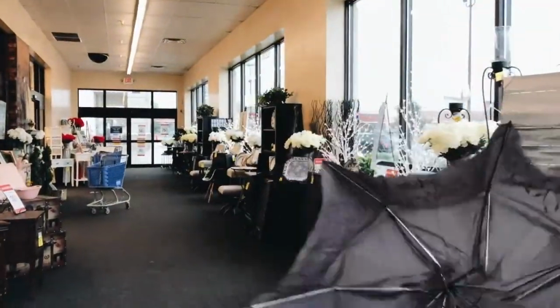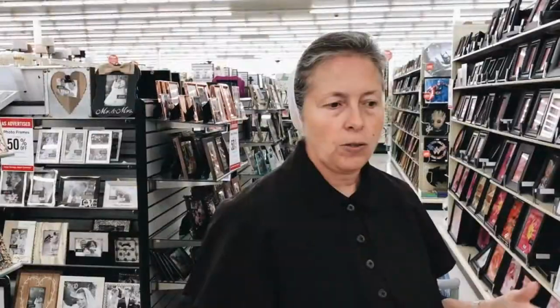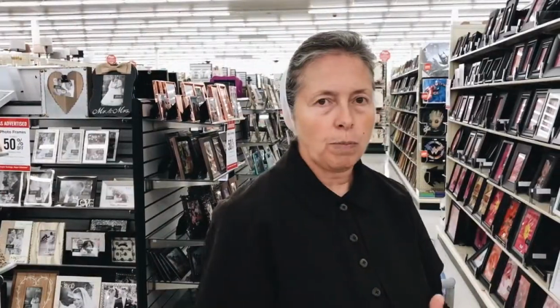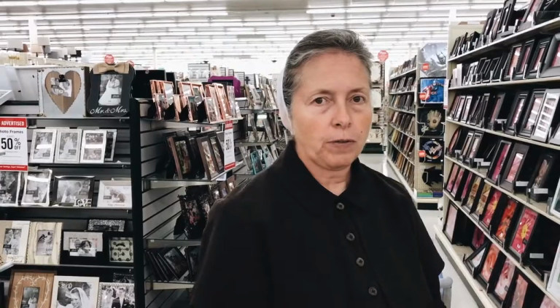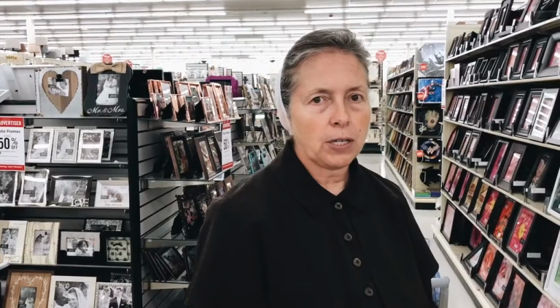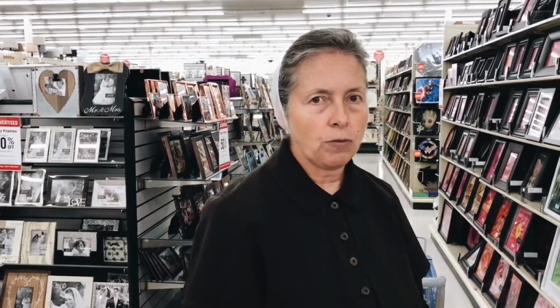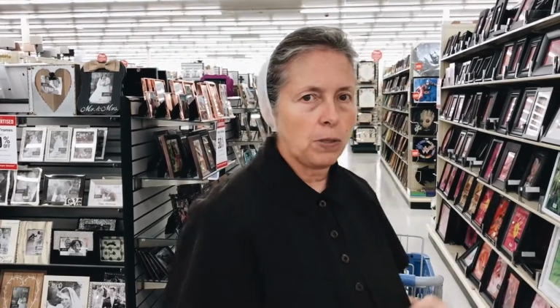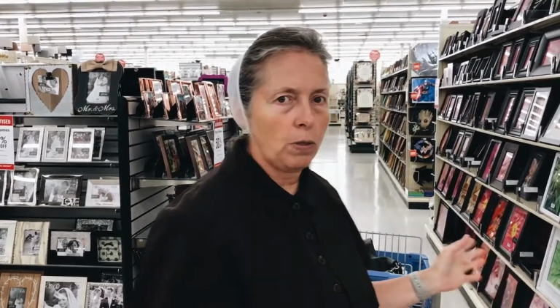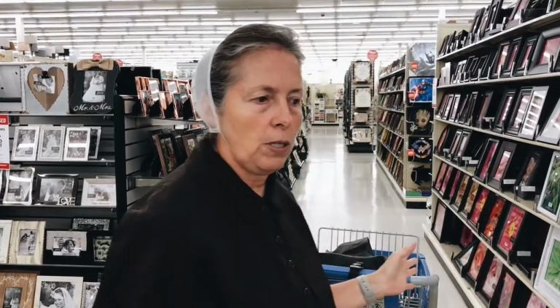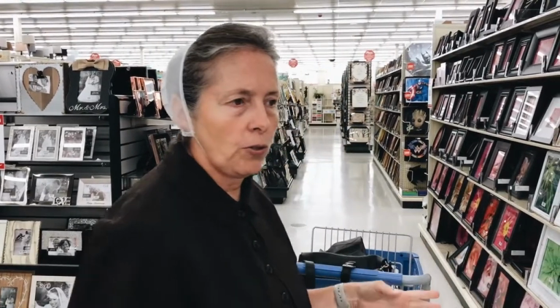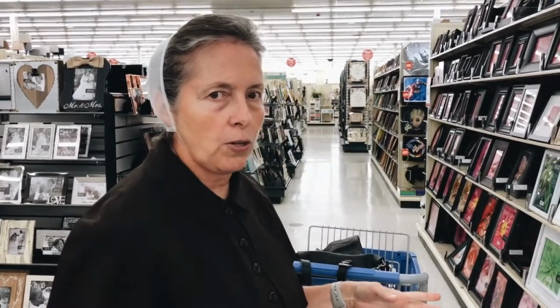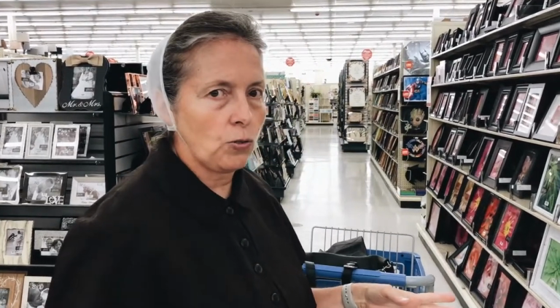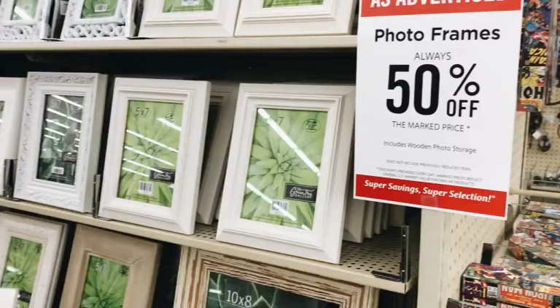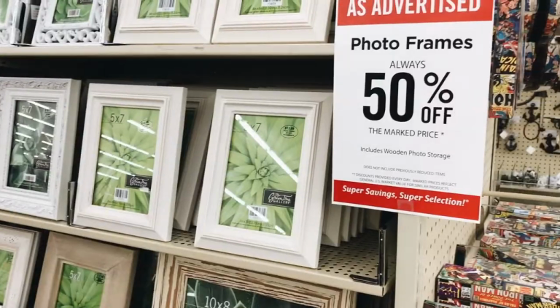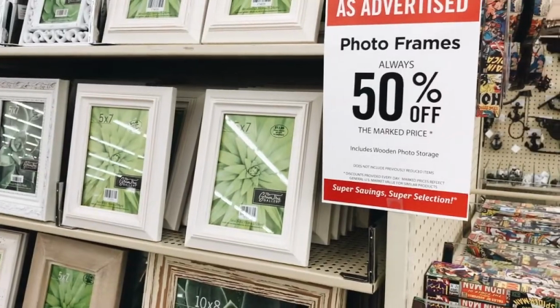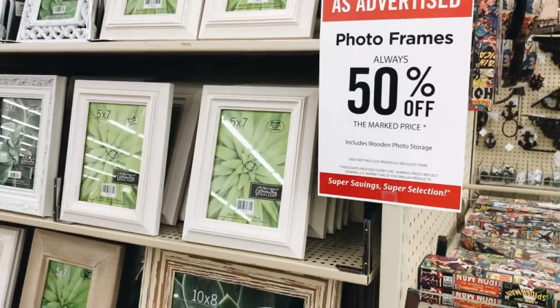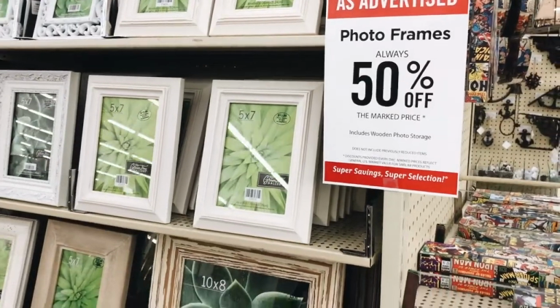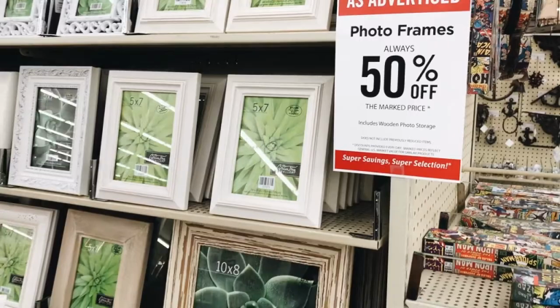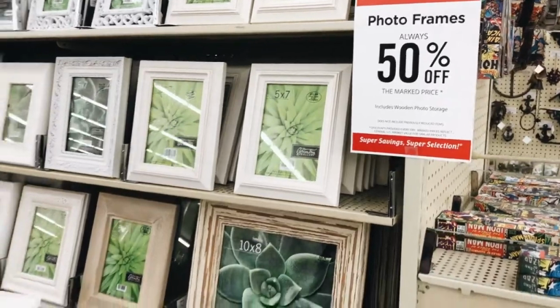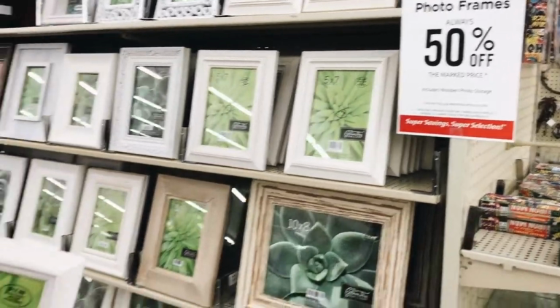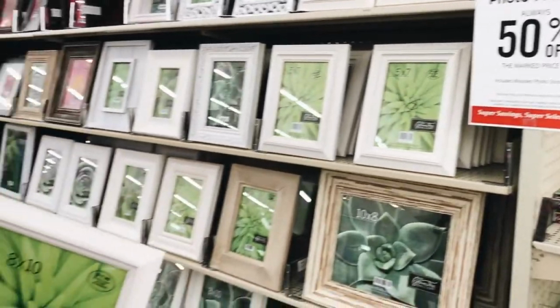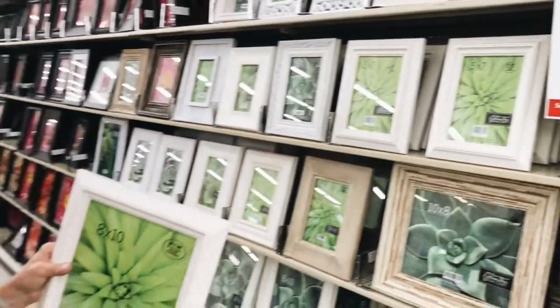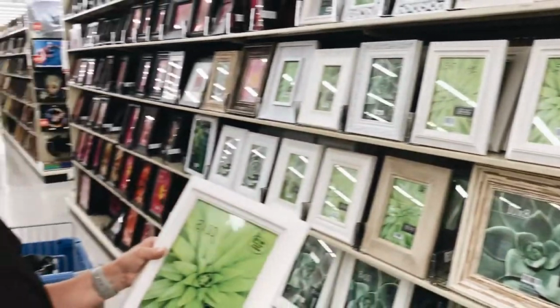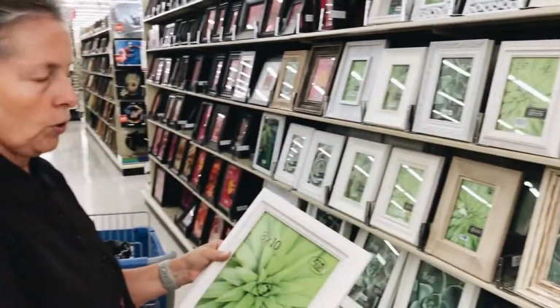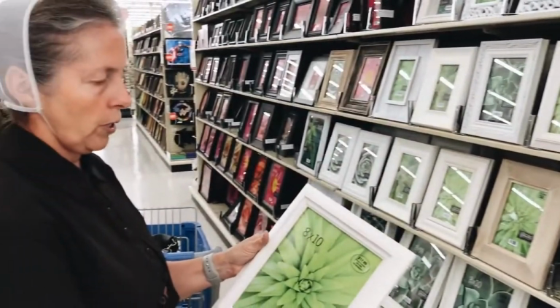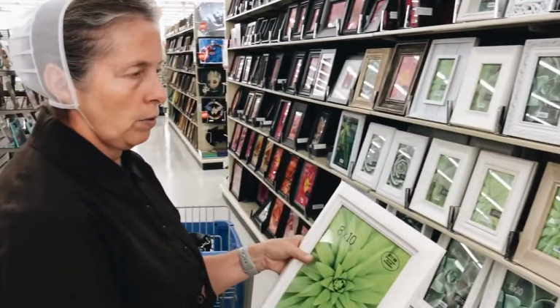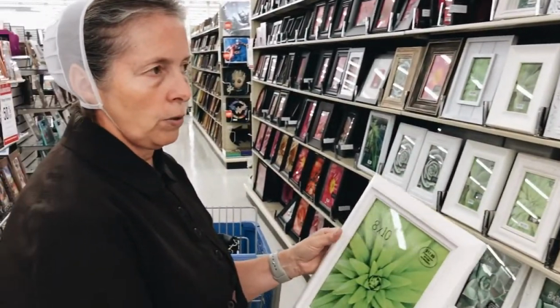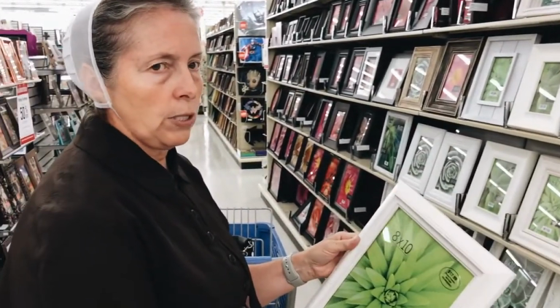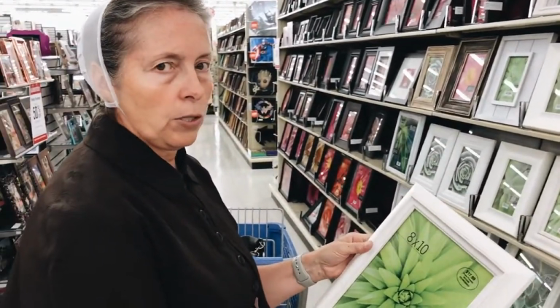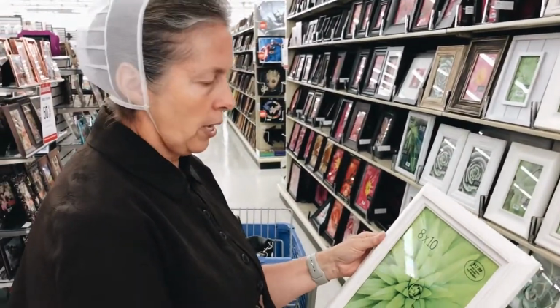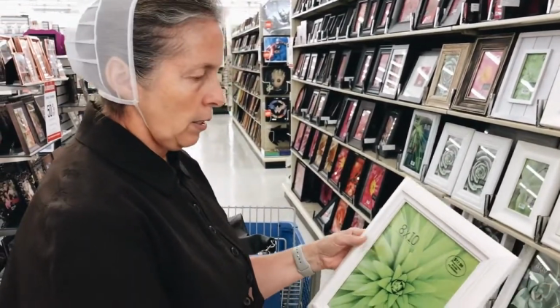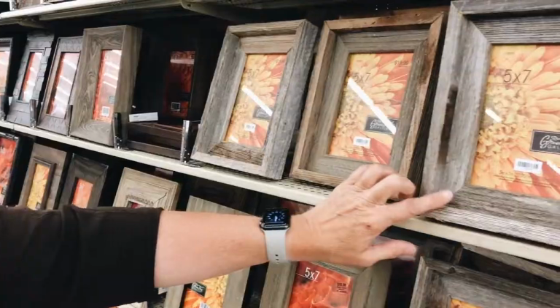There are a couple of different sections of frames. This one is near the front of the store, and this section is always half off. The ones in the back section, which we'll get to, are the ones that alternate.